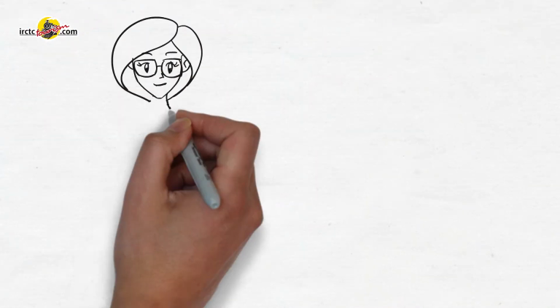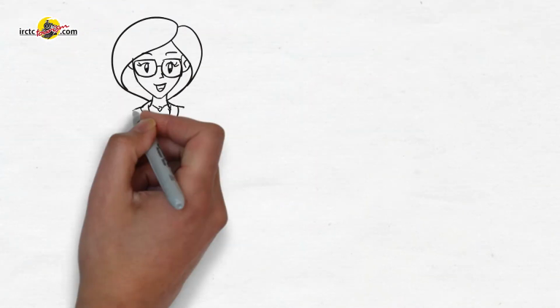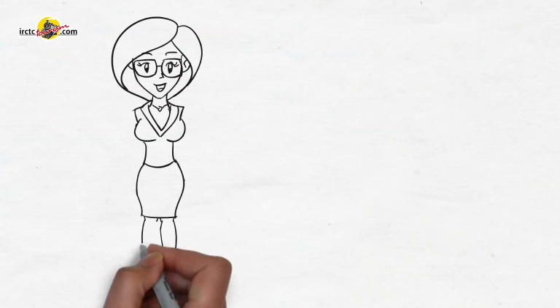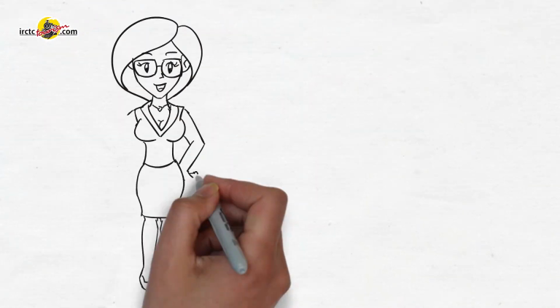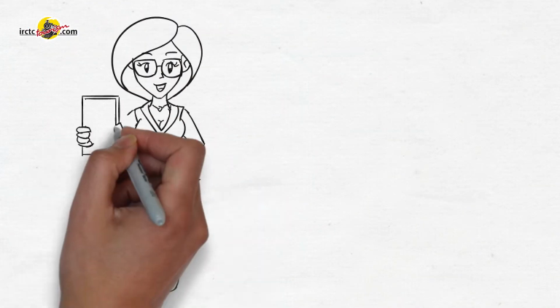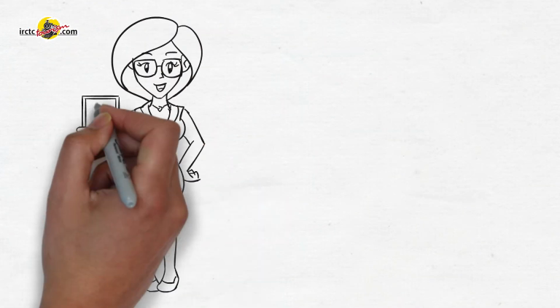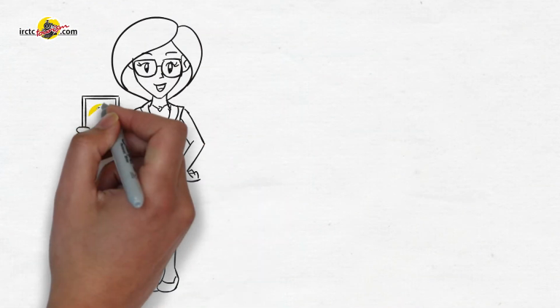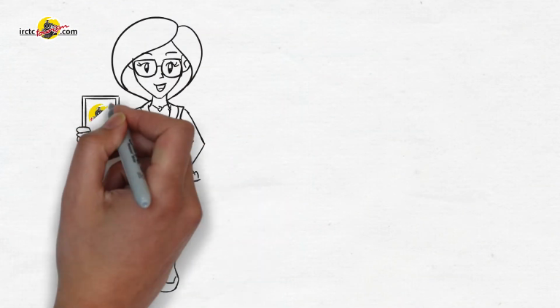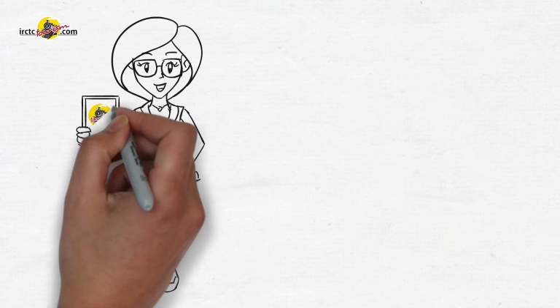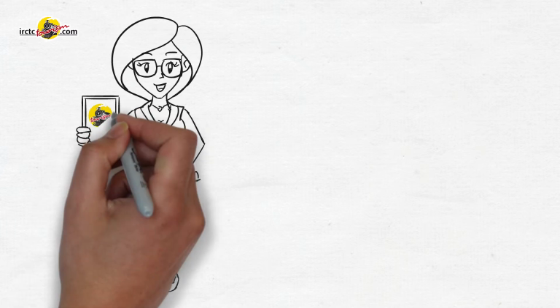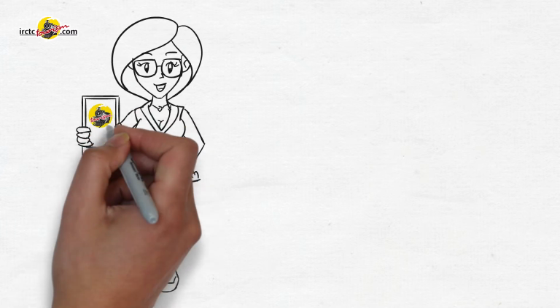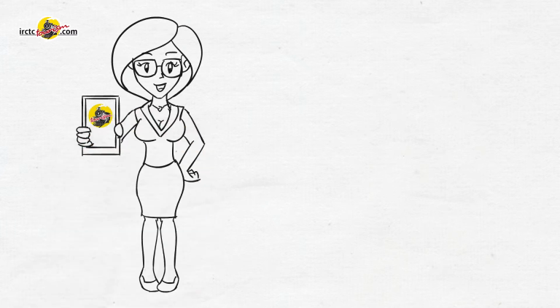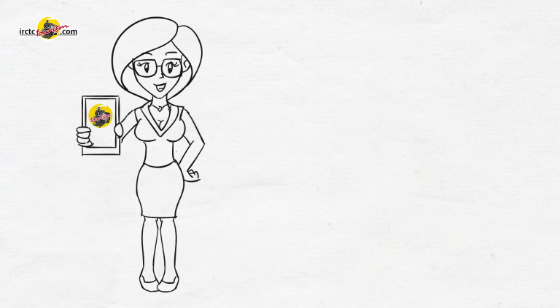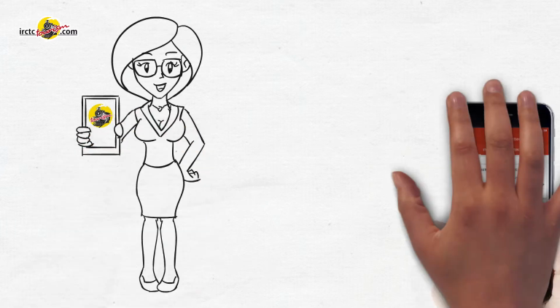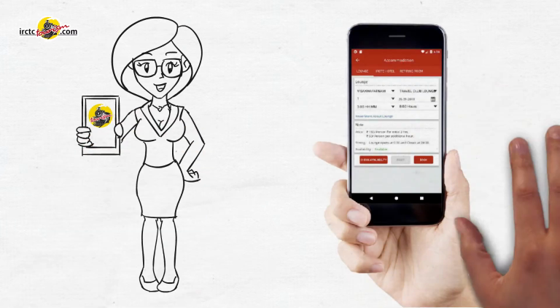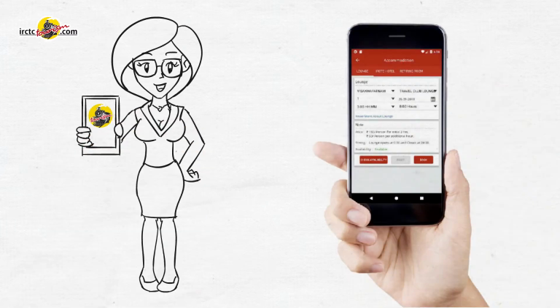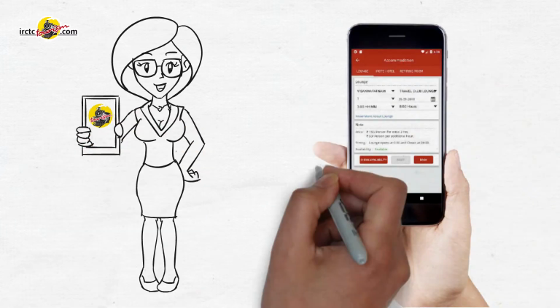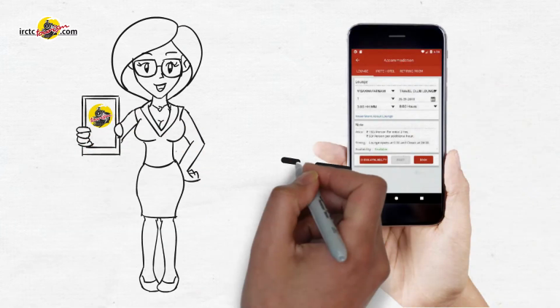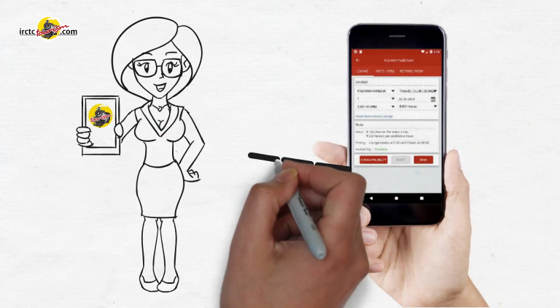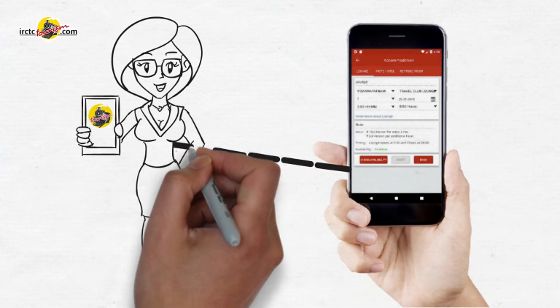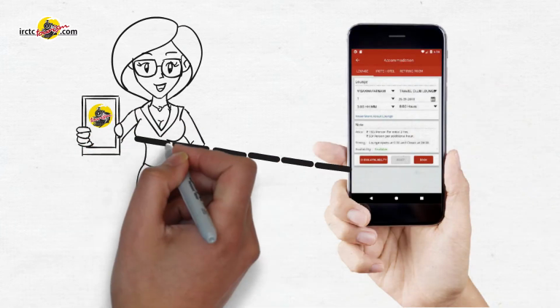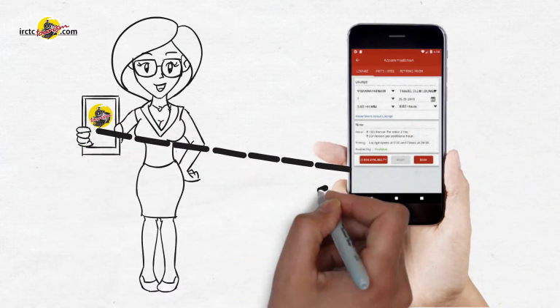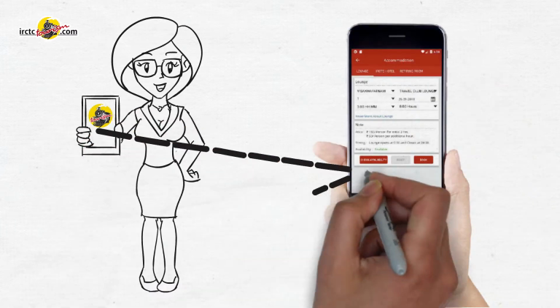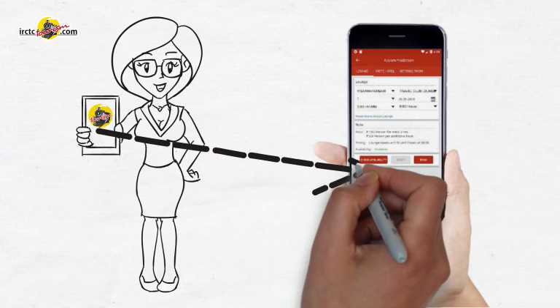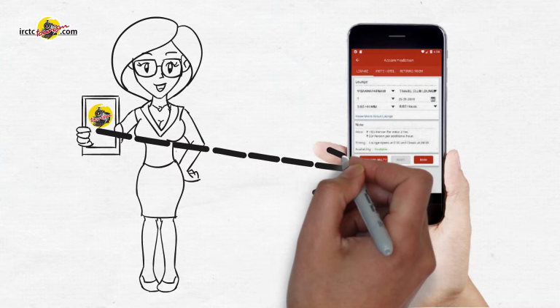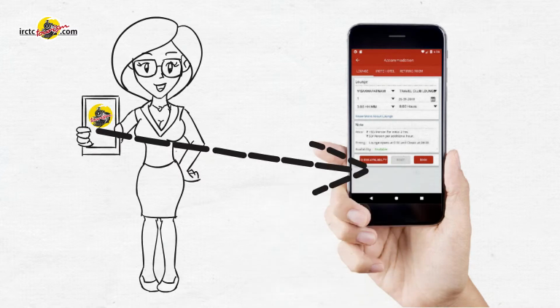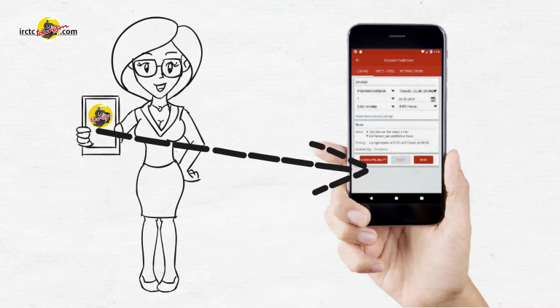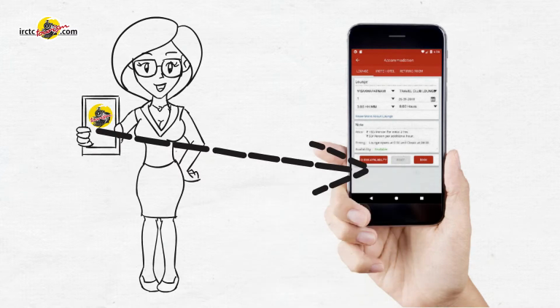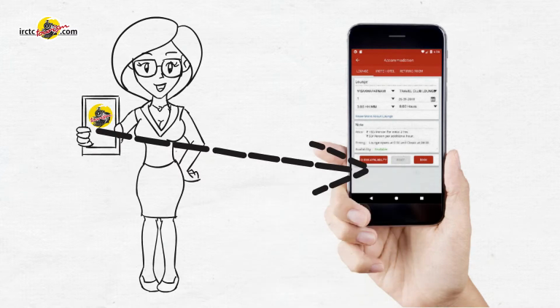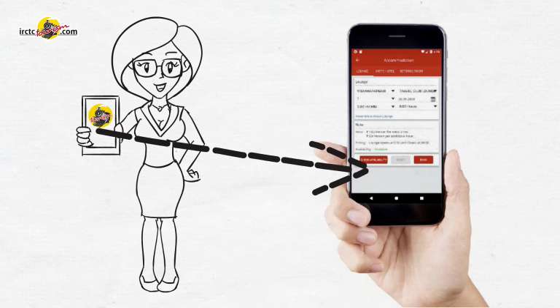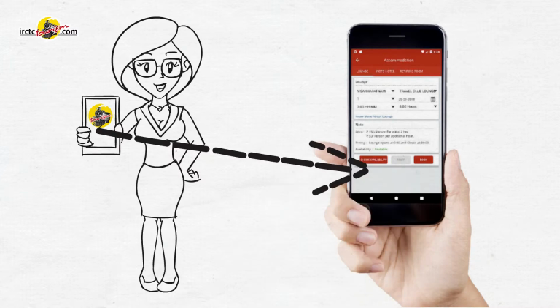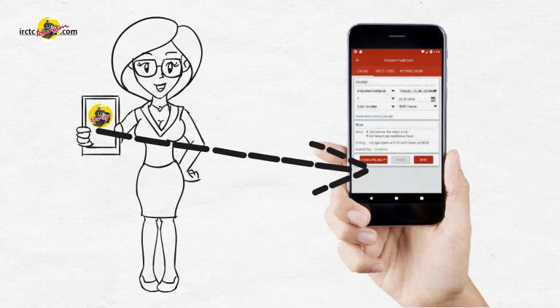IRCTC Tourism mobile app also allows users to select accommodation based on their choice and preferences with its unique availability check feature.